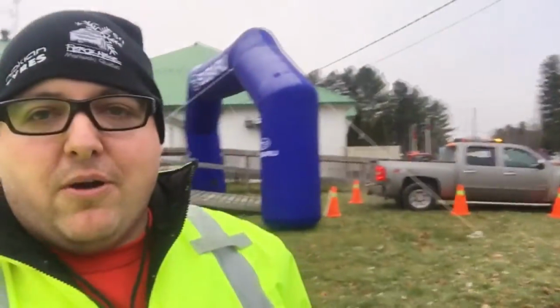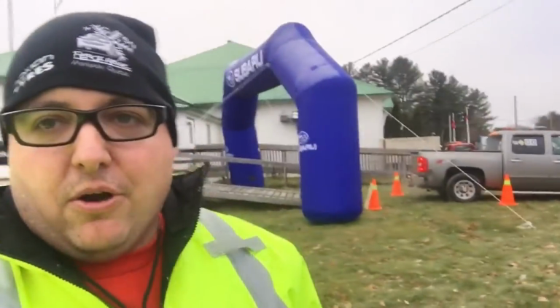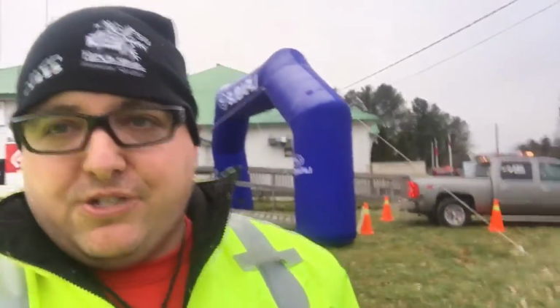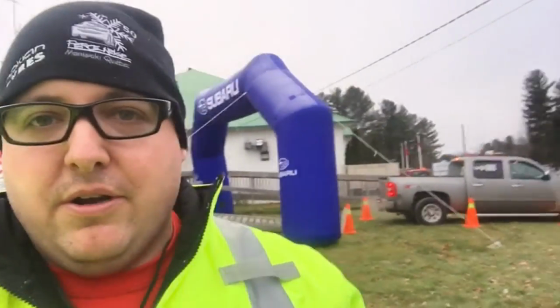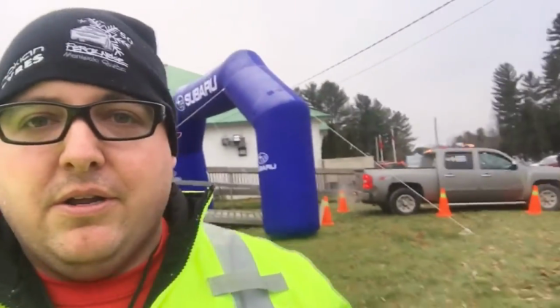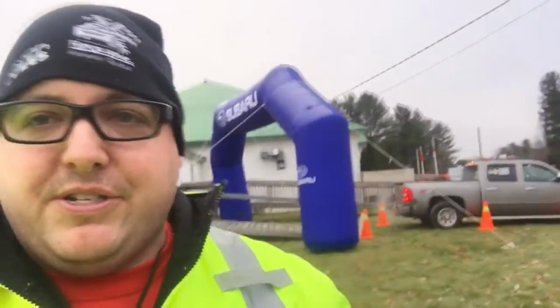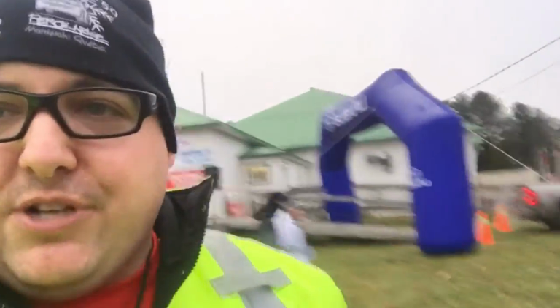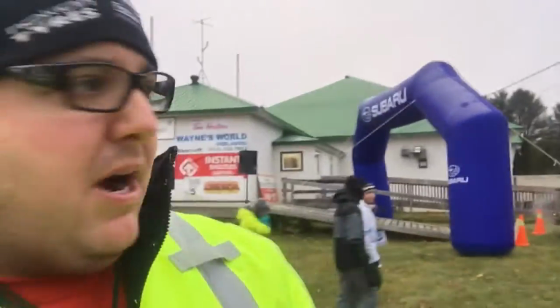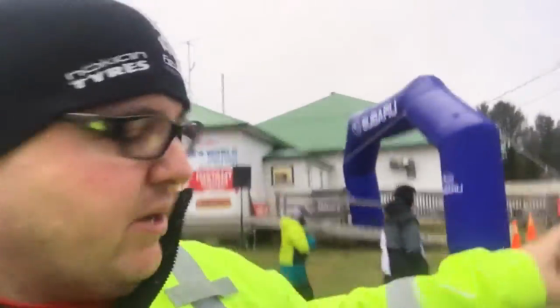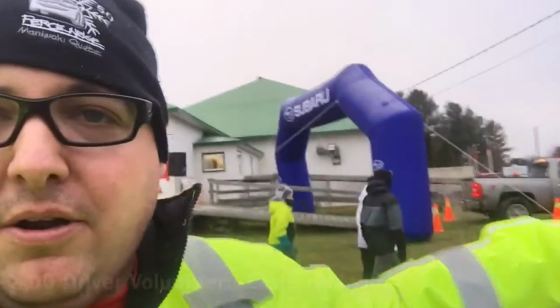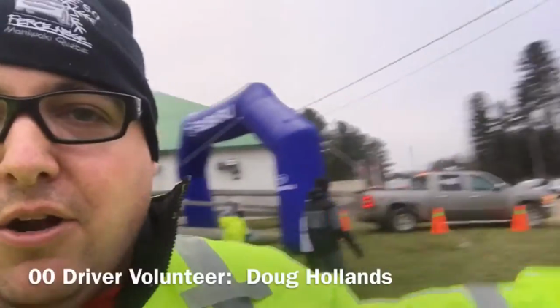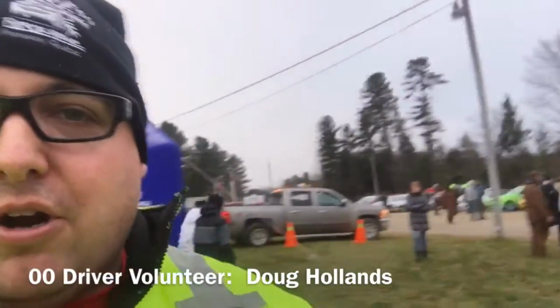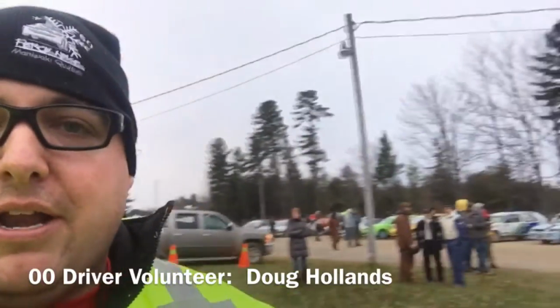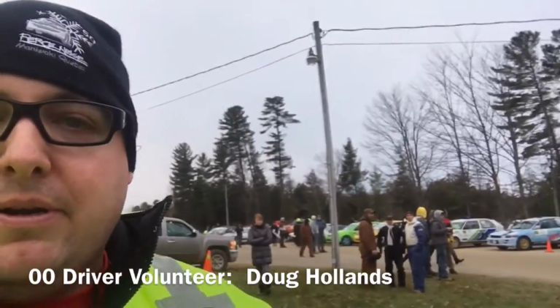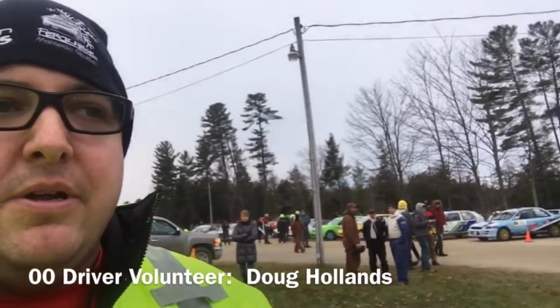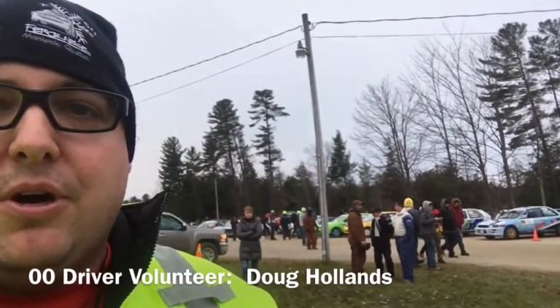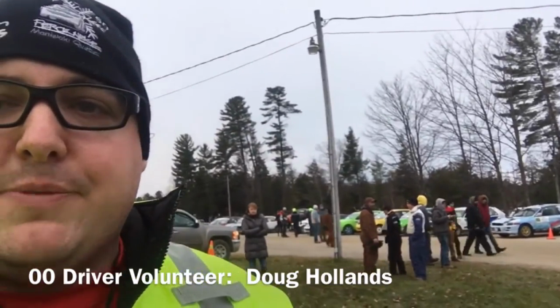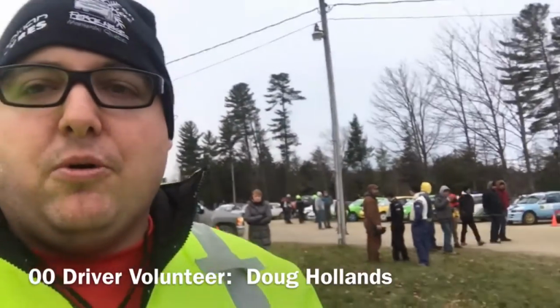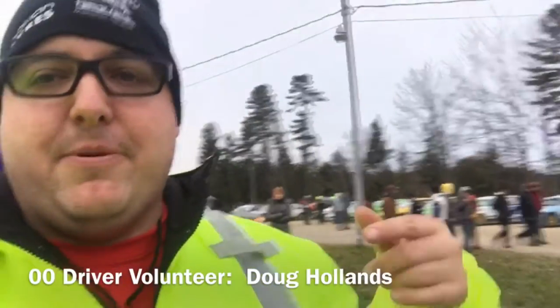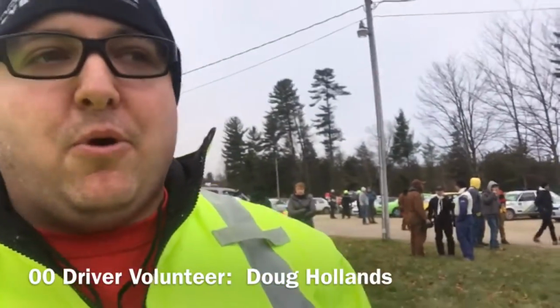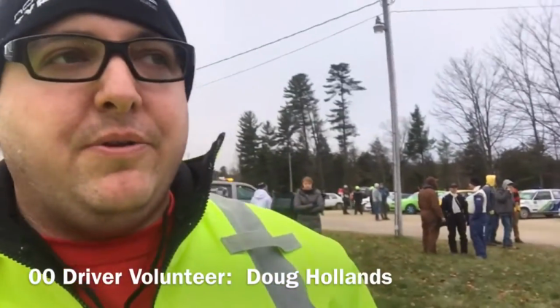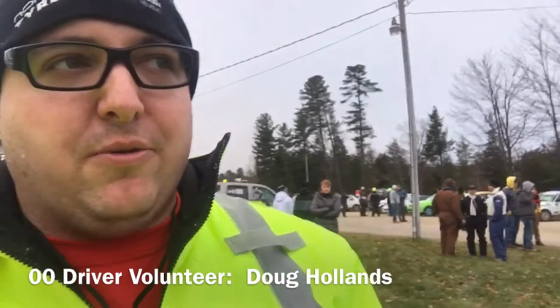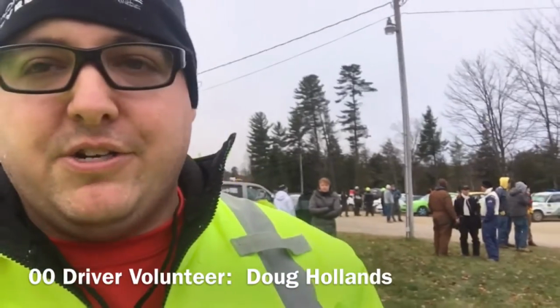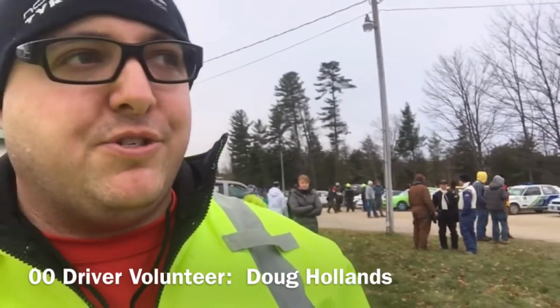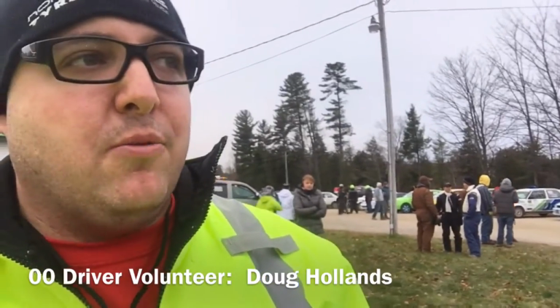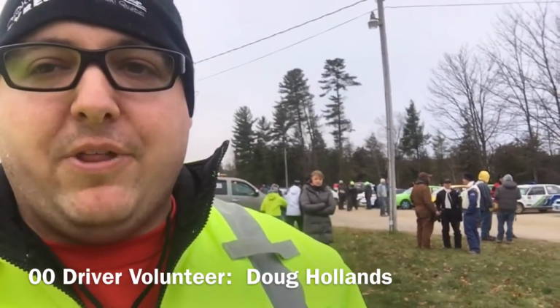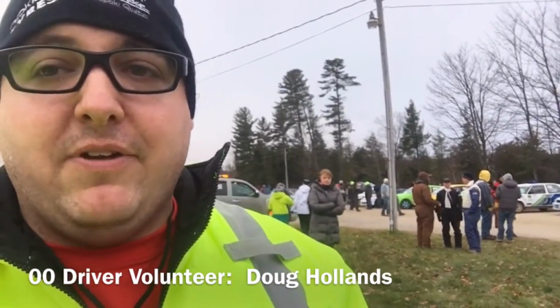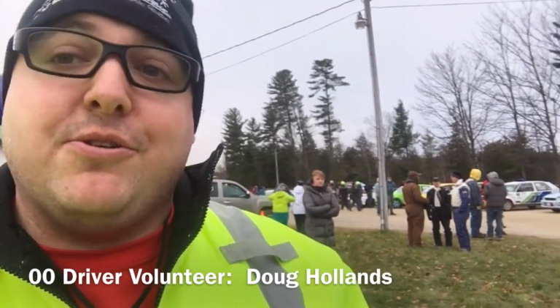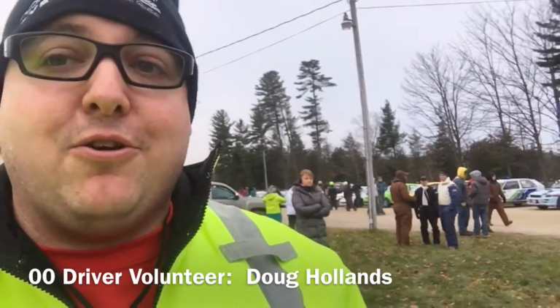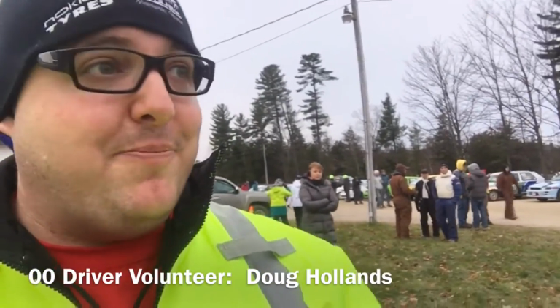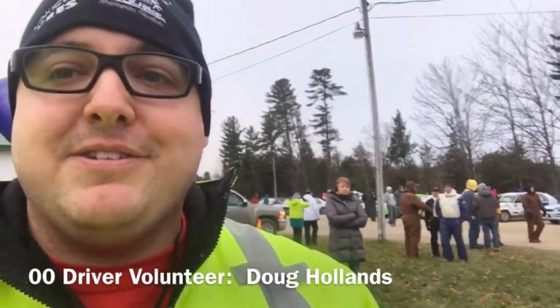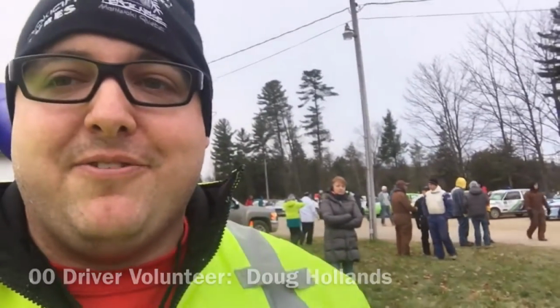We're out here and they're about to start — you can see double zeros behind me over here, and all the cars are lining up. It's pretty cool. We get to come out here in the morning, see all the rally cars up close right before they leave. Let's go take a look over there in the pit, see what we can find.